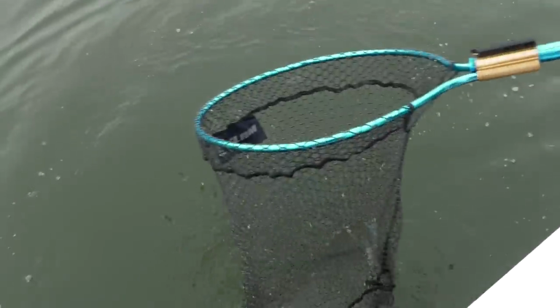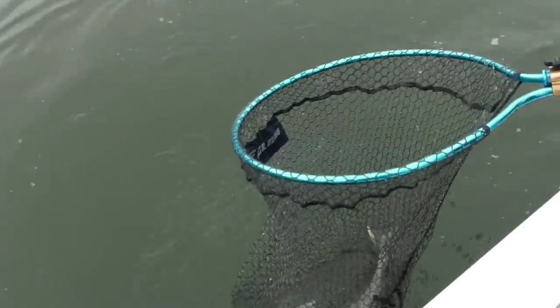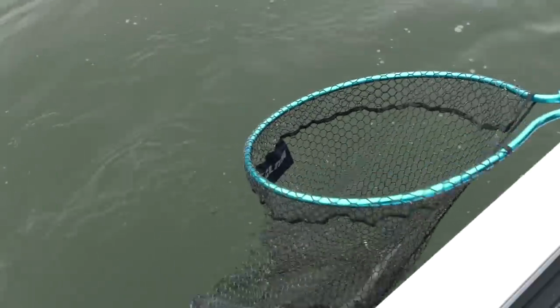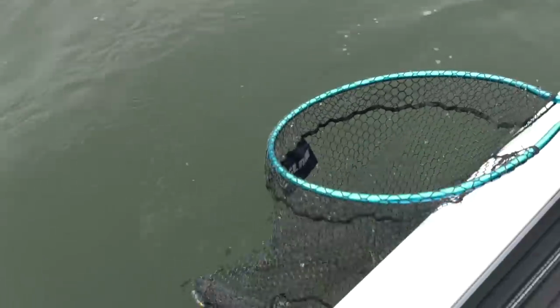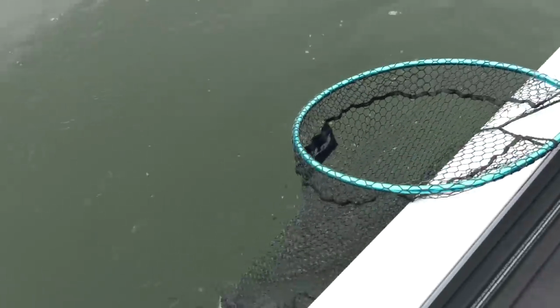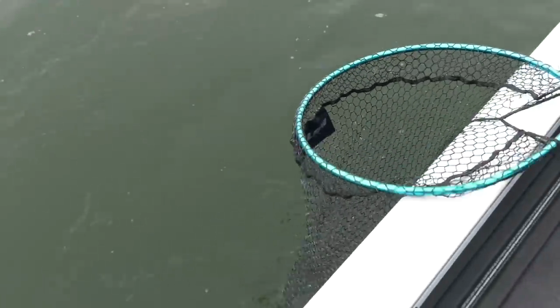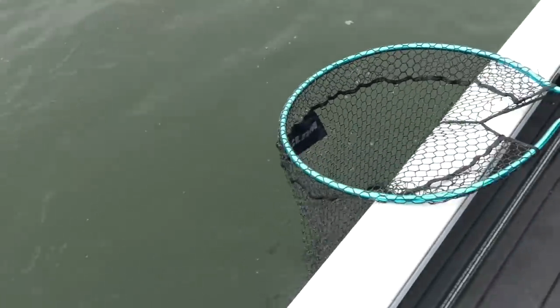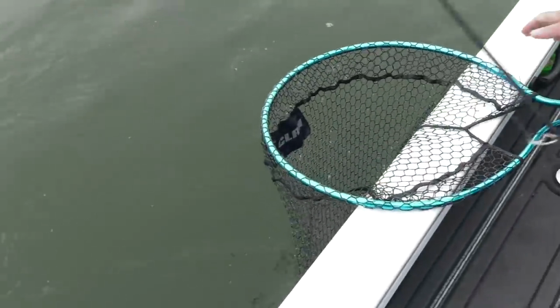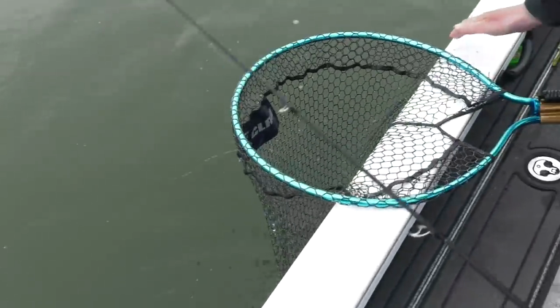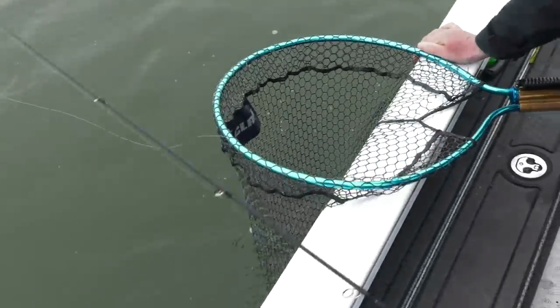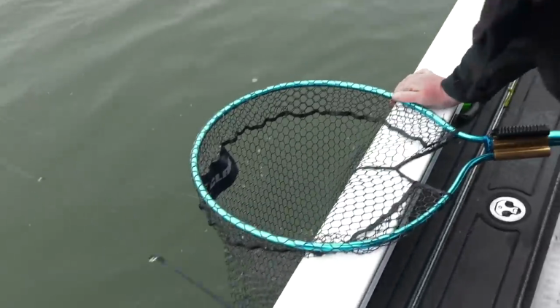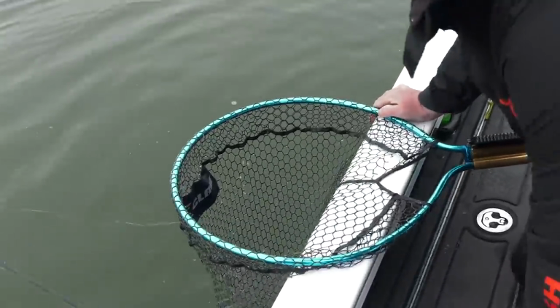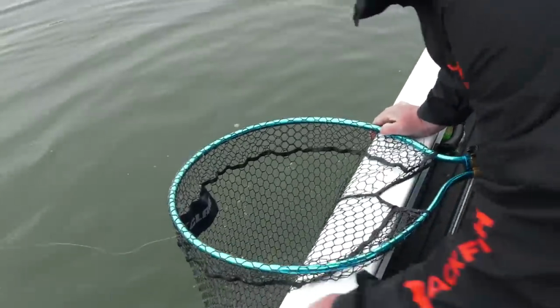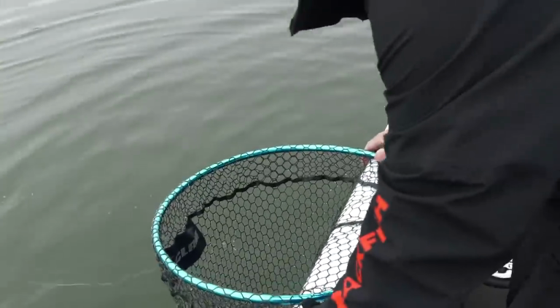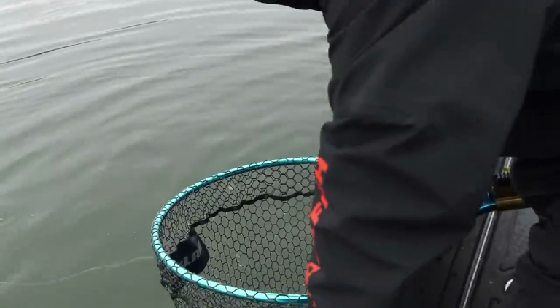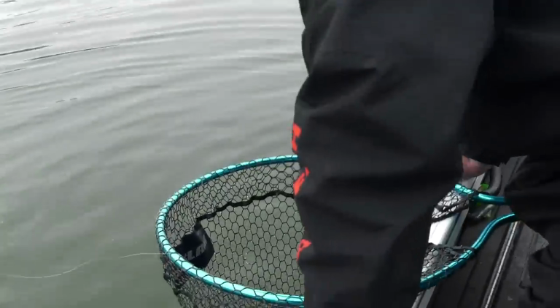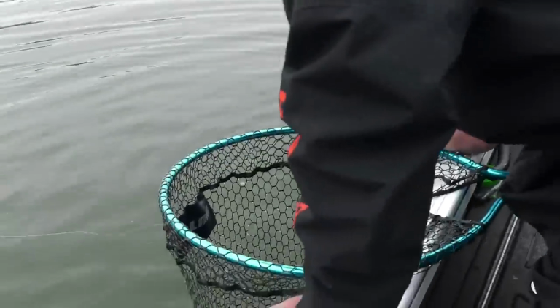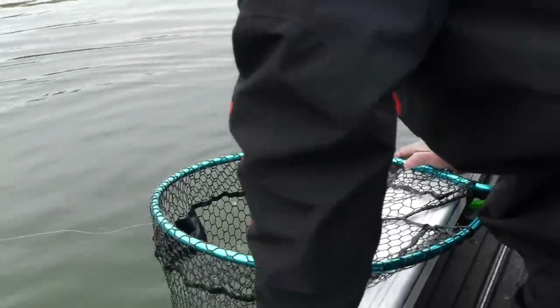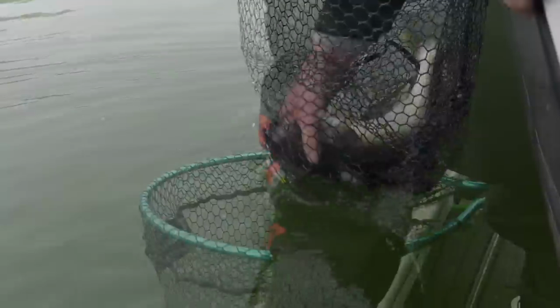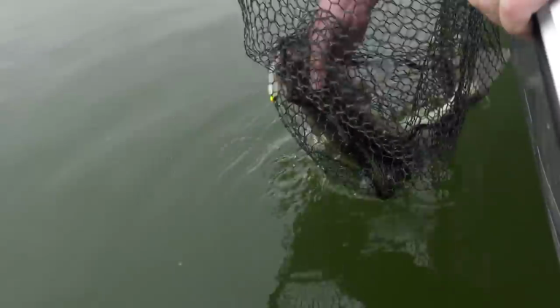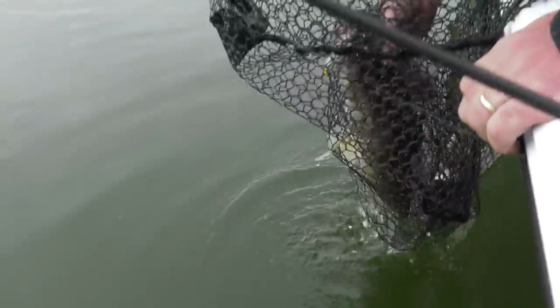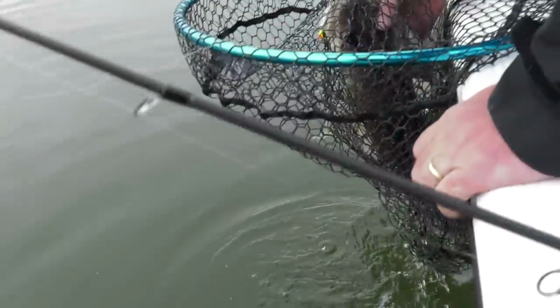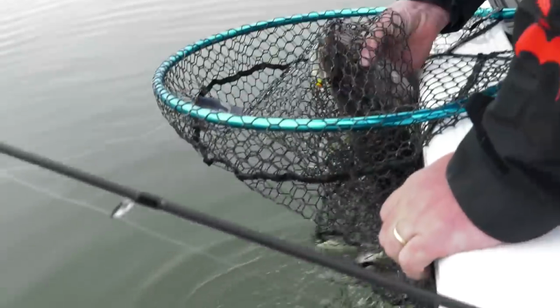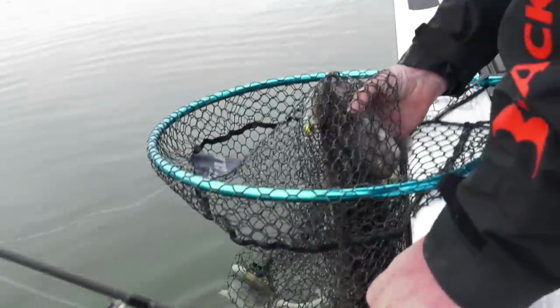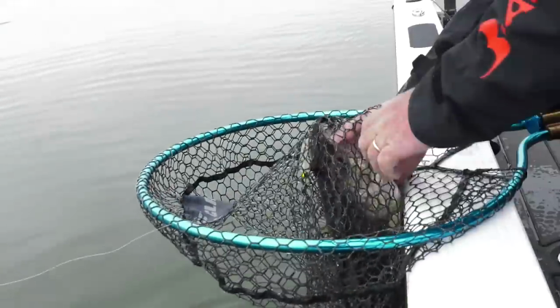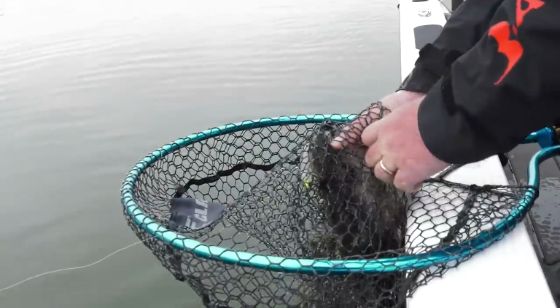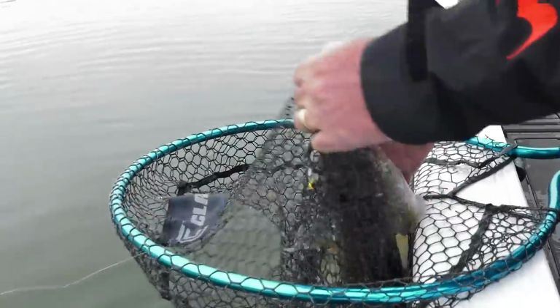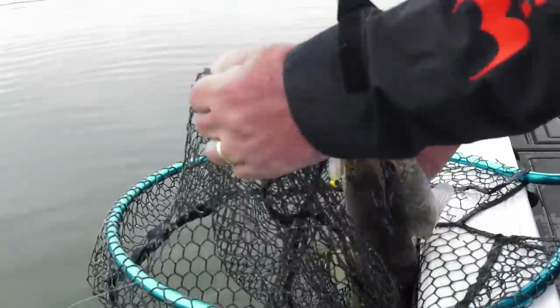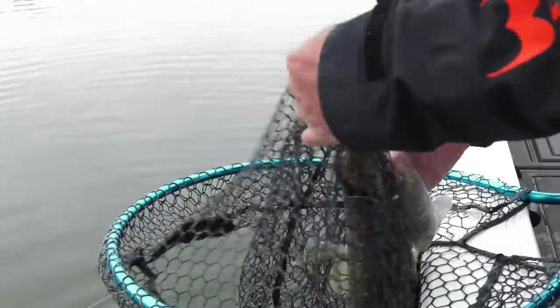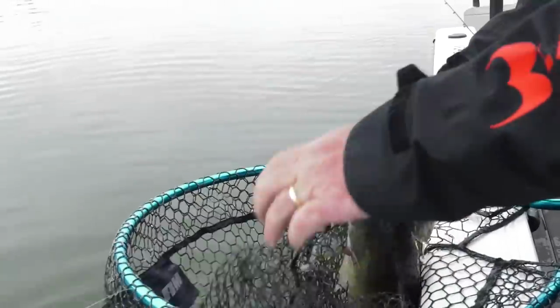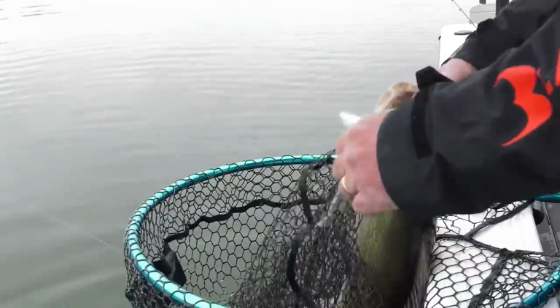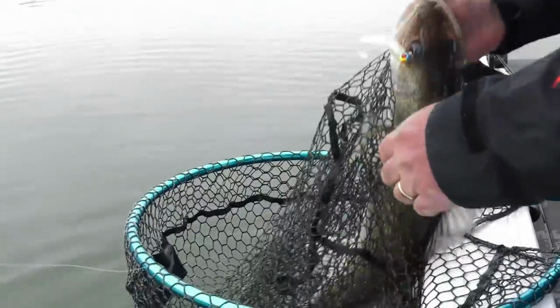Great fish, Jason — pull this girl up and show her off. Gotta love this place in the spring.